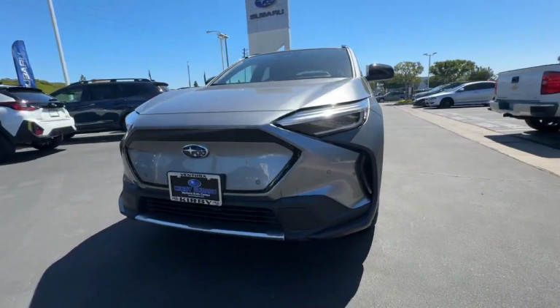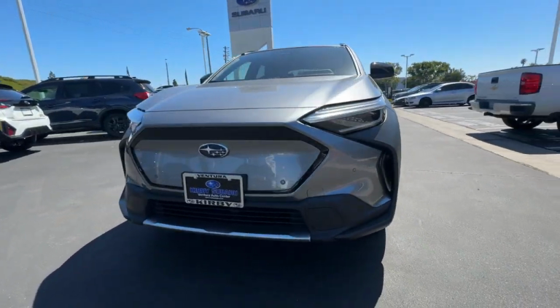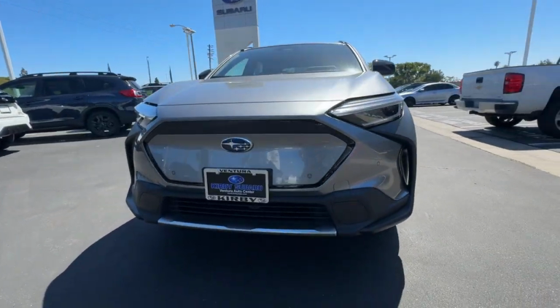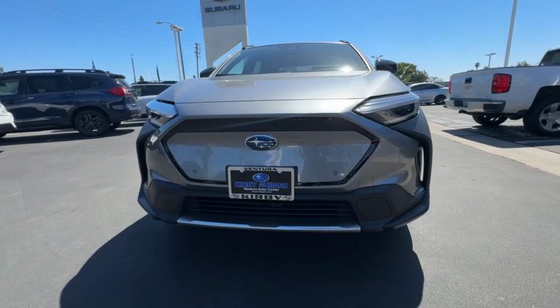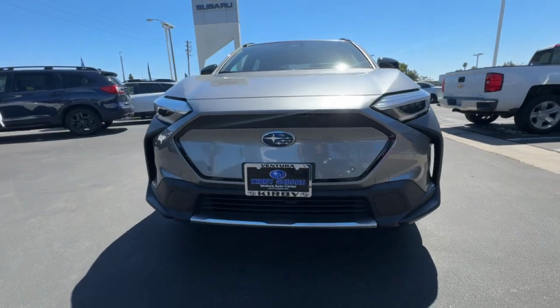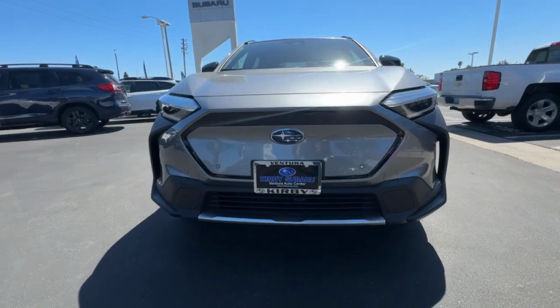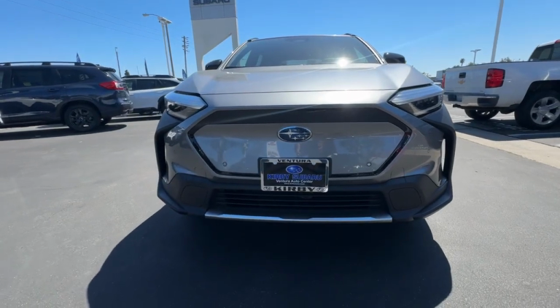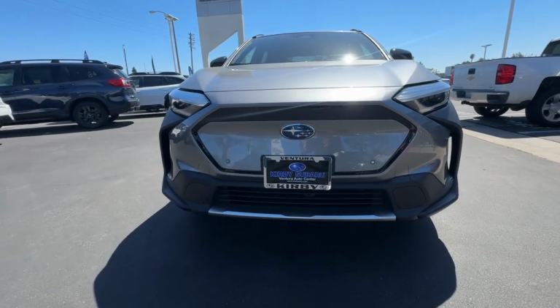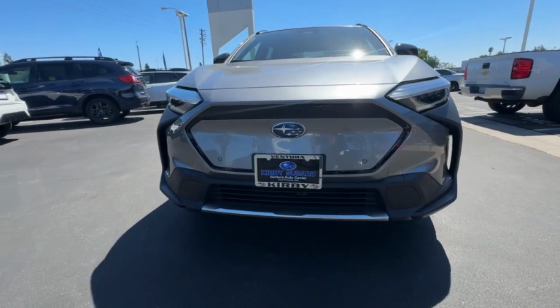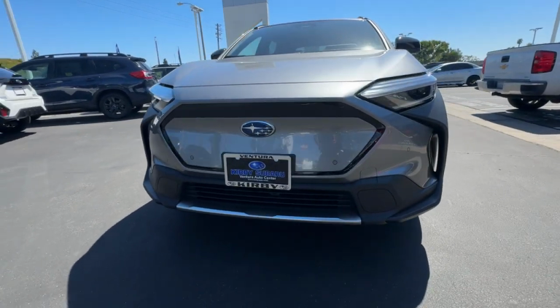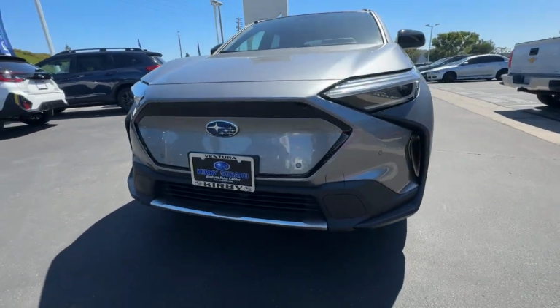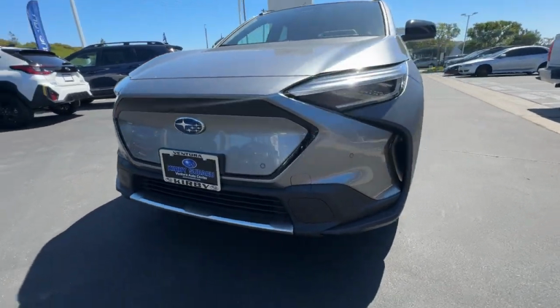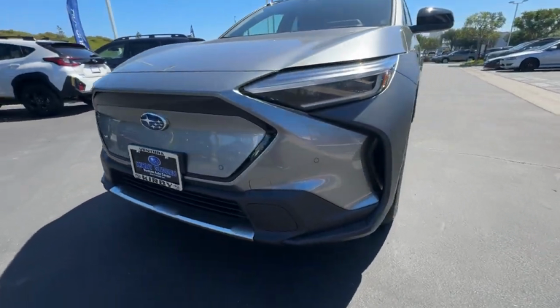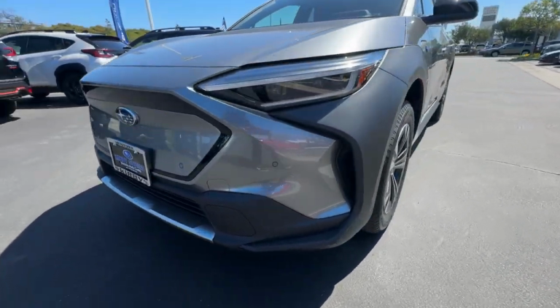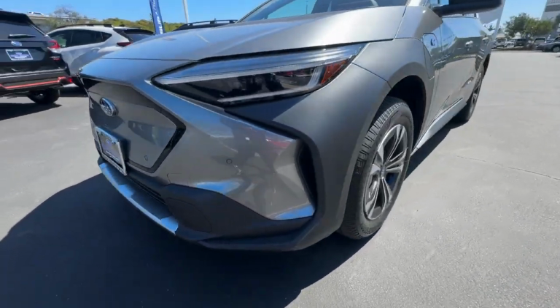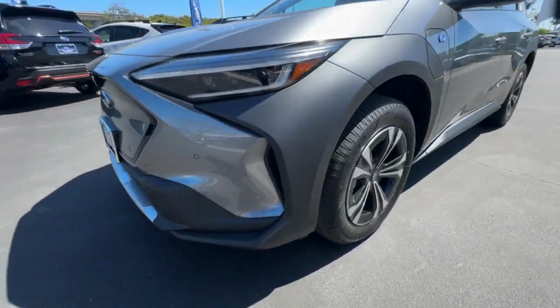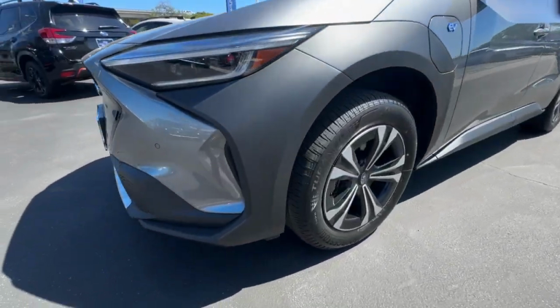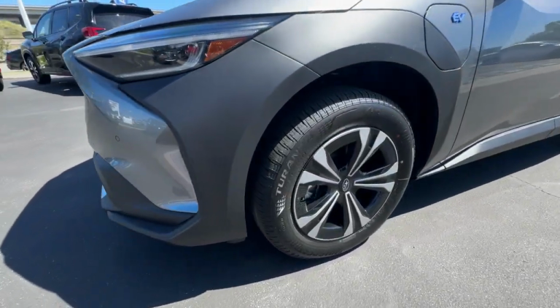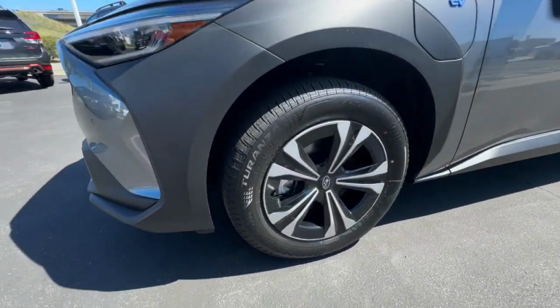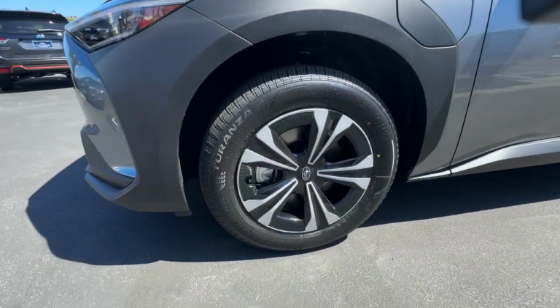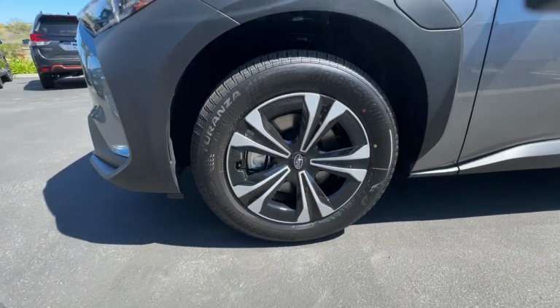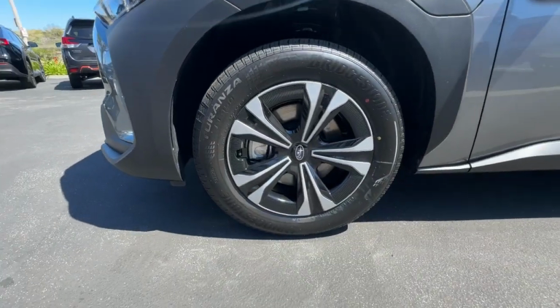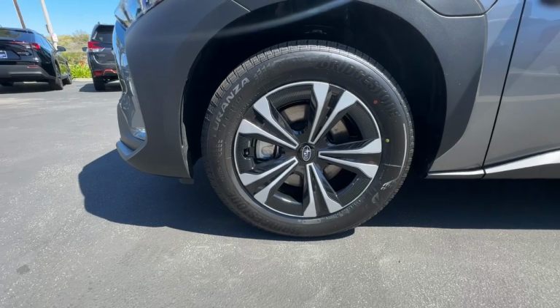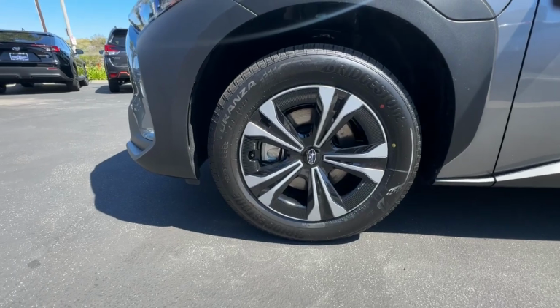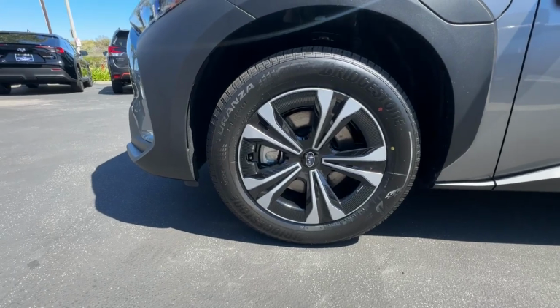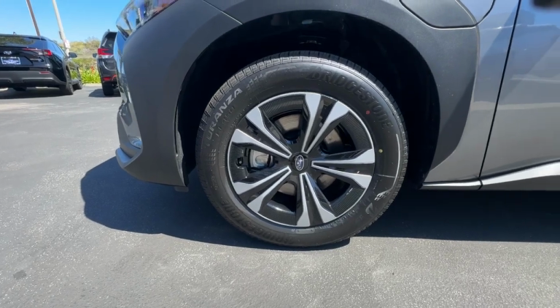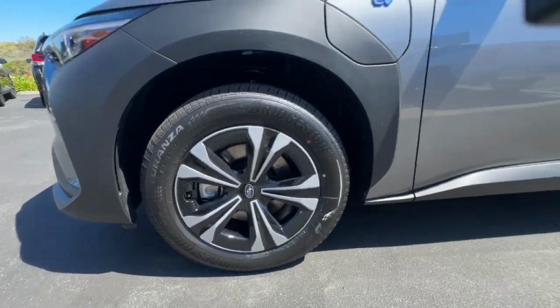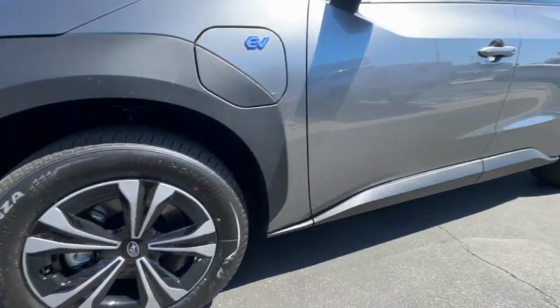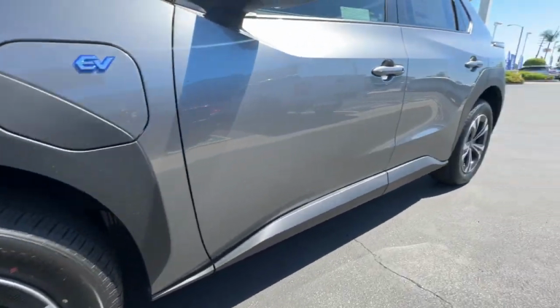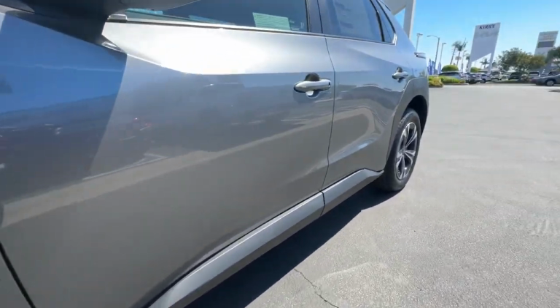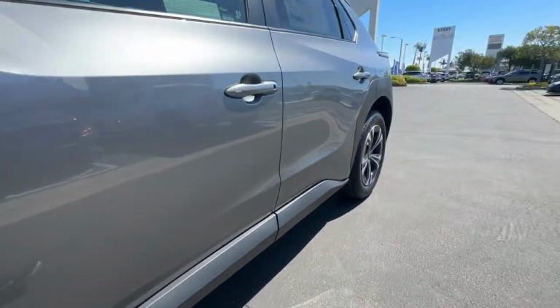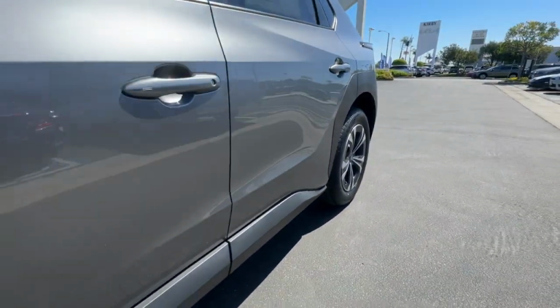Keyless entry, backup camera, satellite radio, heated mirrors, dual-zone AC, alarm, heated front seat.